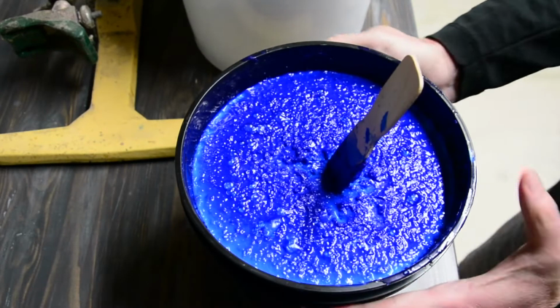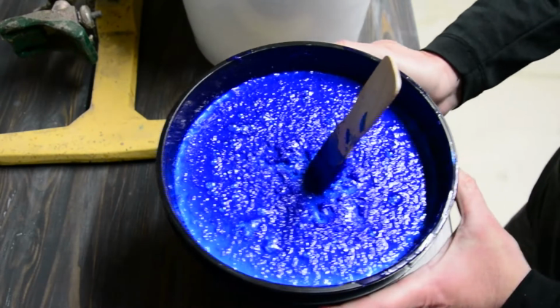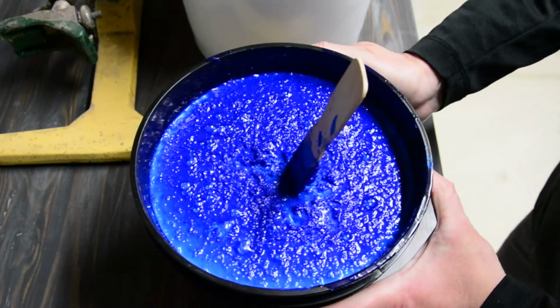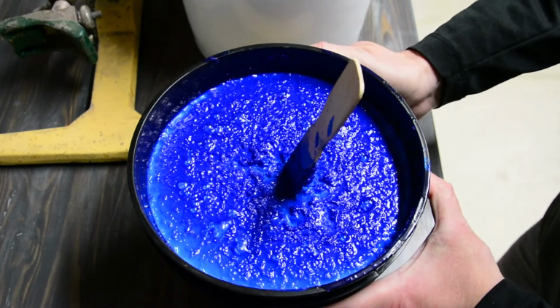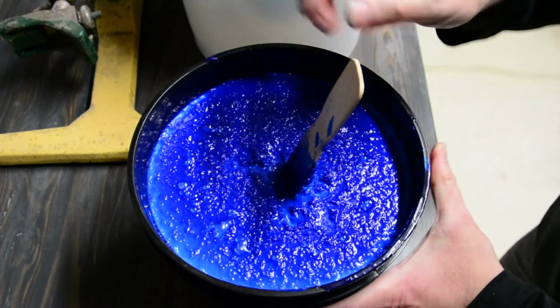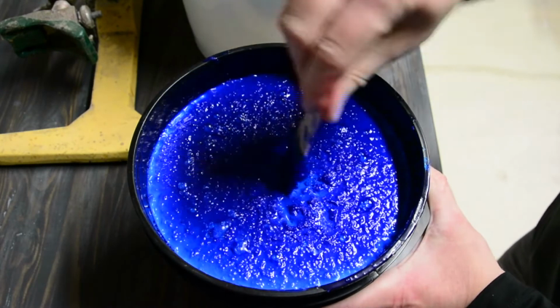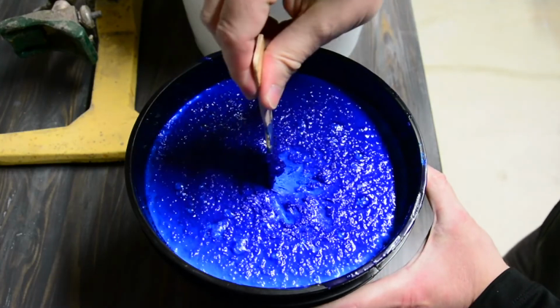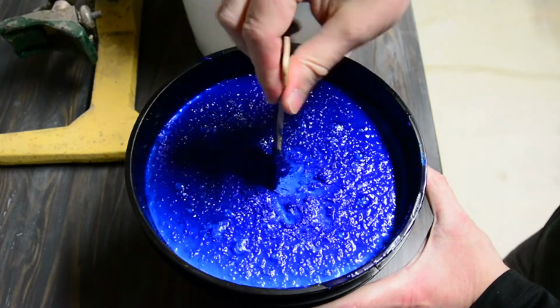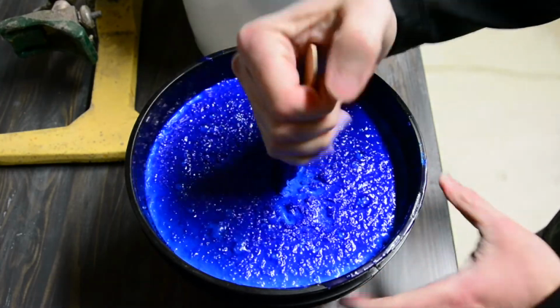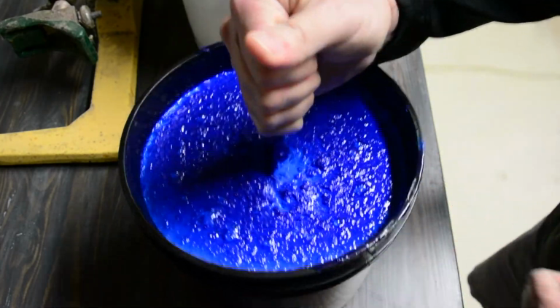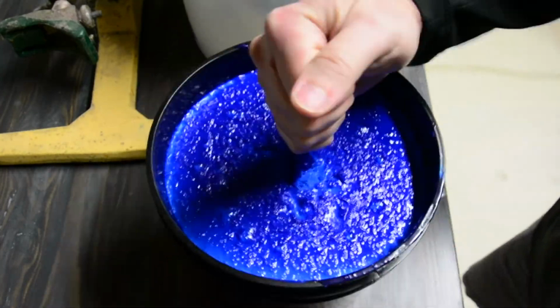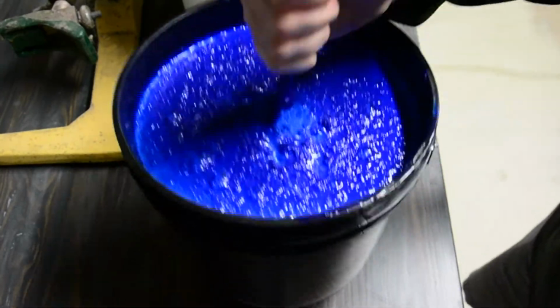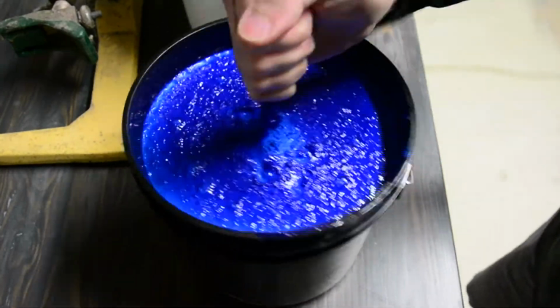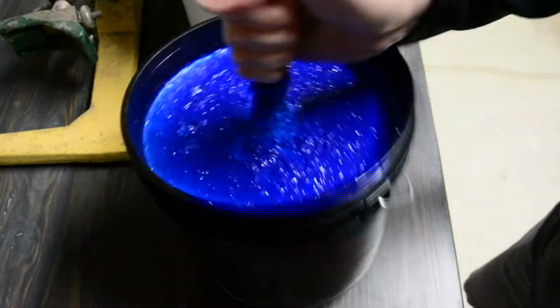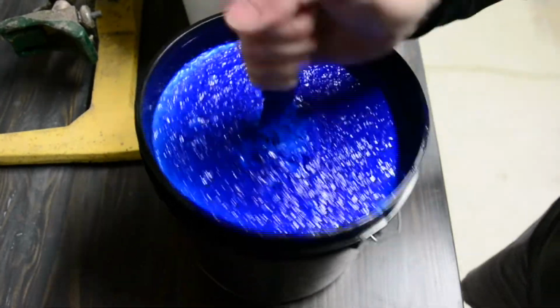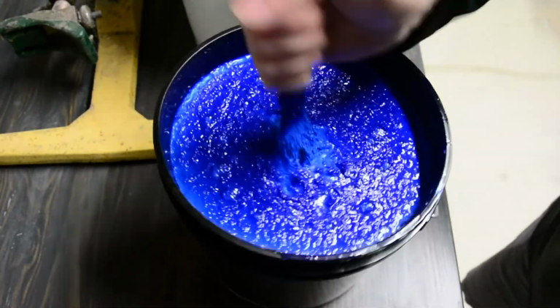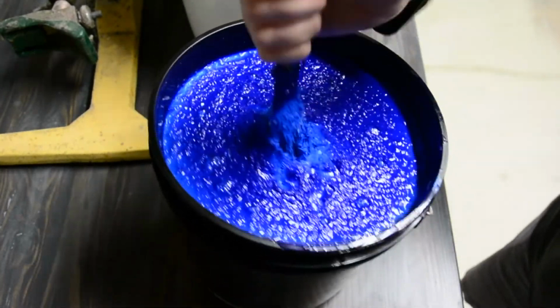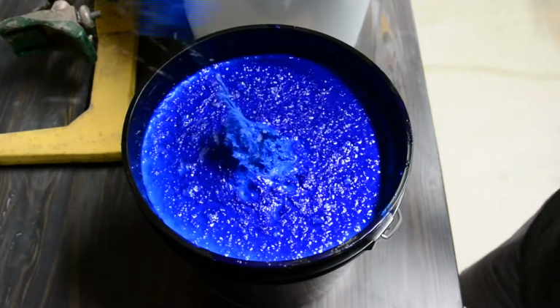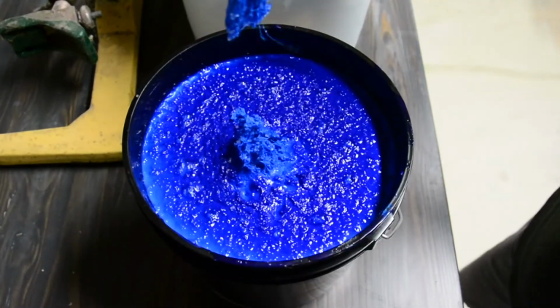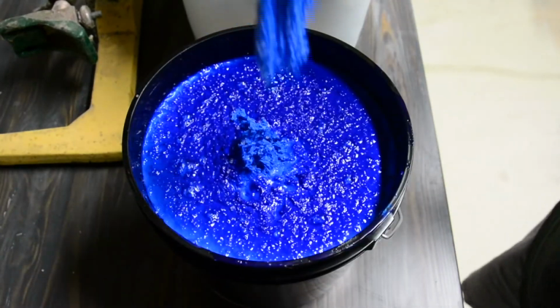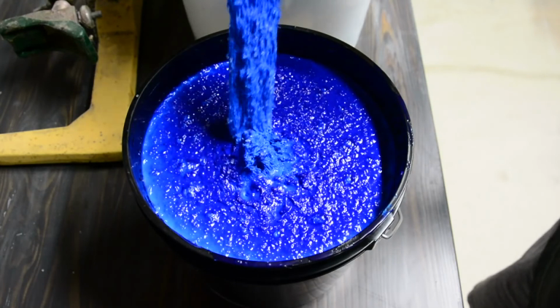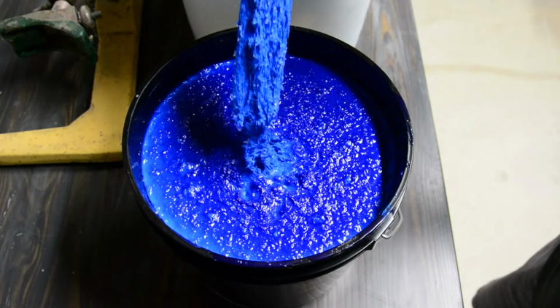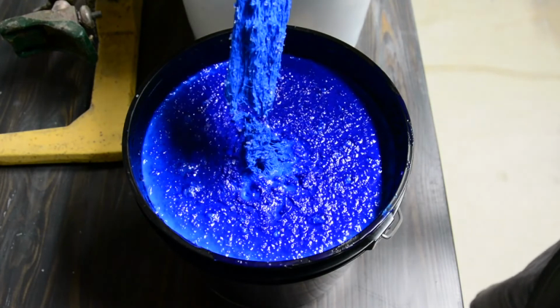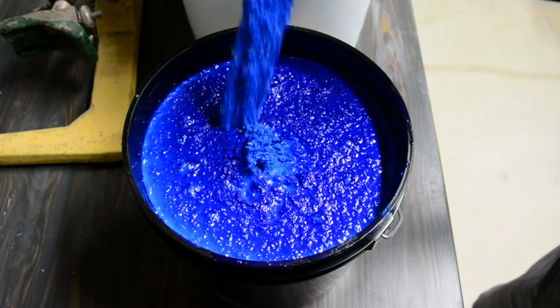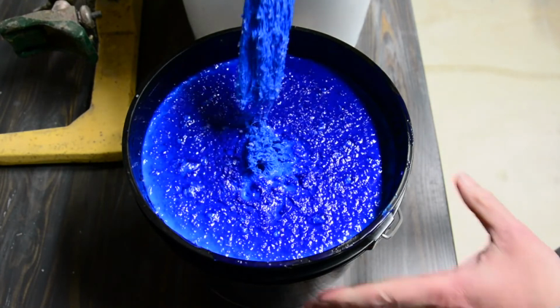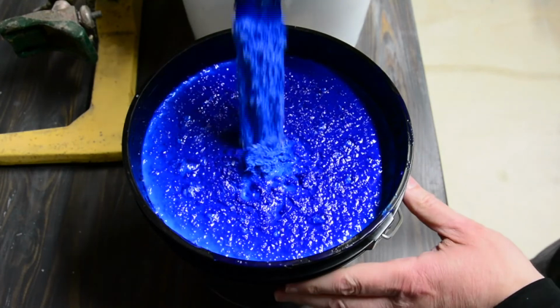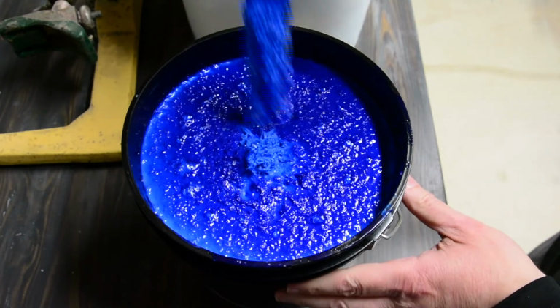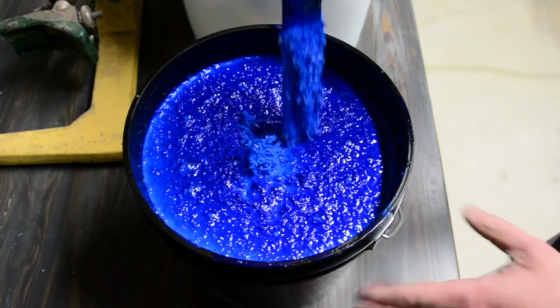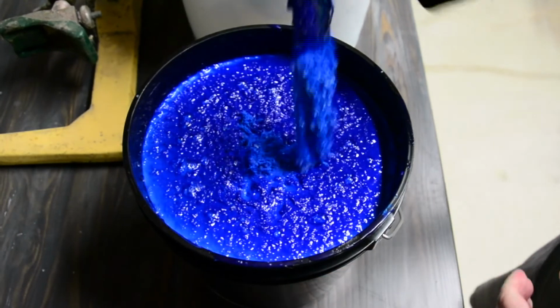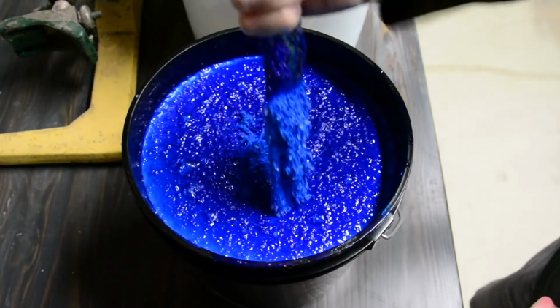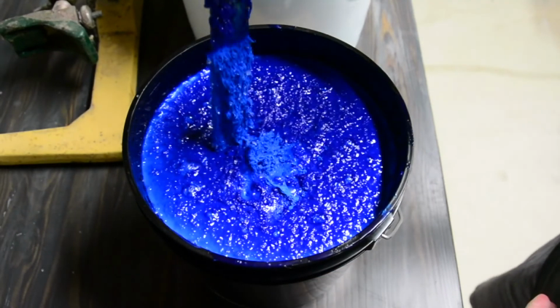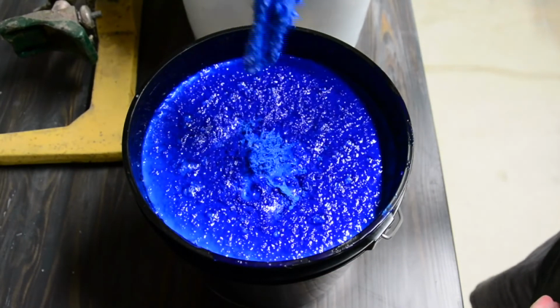24 hours later, the hardener absorbed the excess moisture and successfully turned this gallon into a solid. I can now dispose of it with my regular trash in accordance with local guidelines.